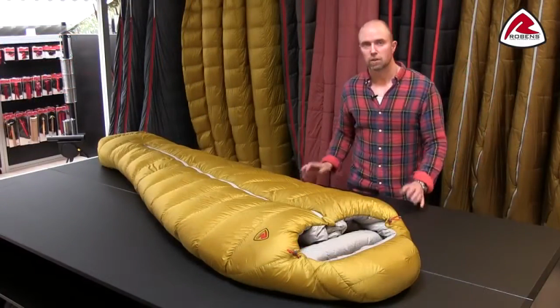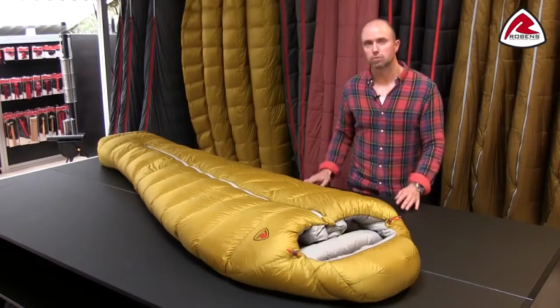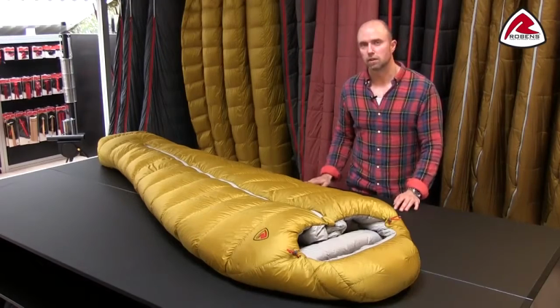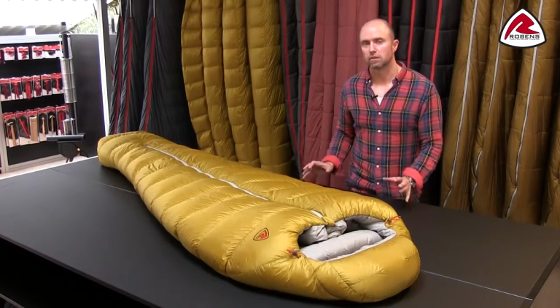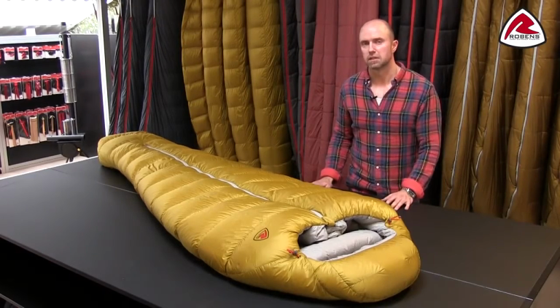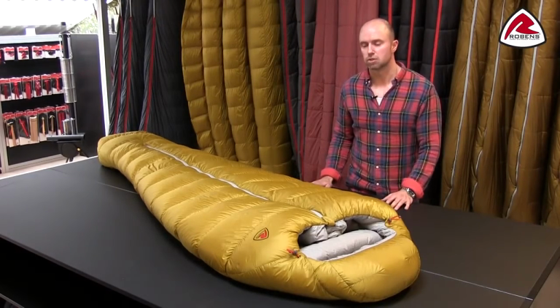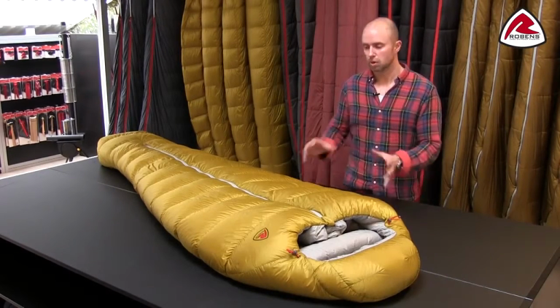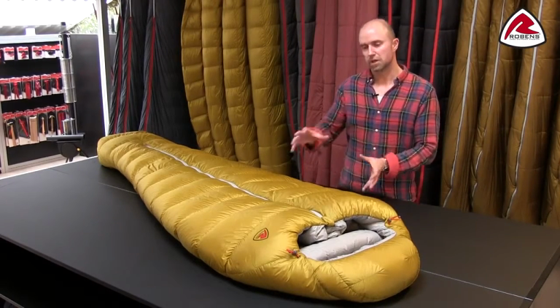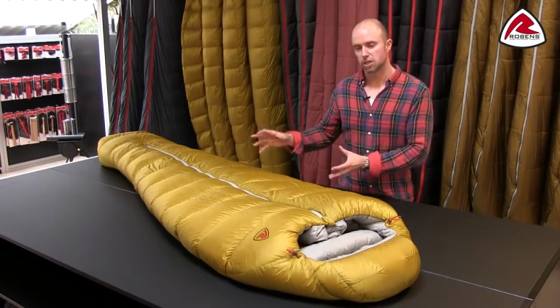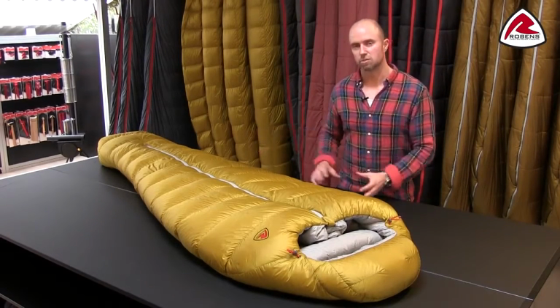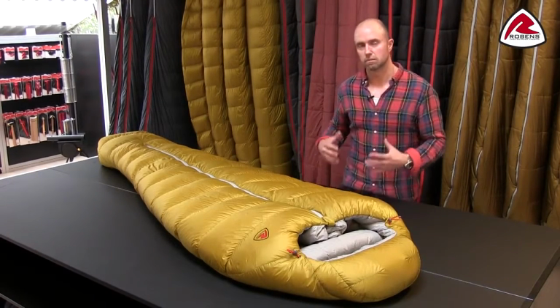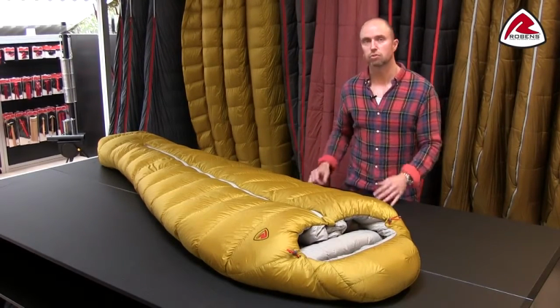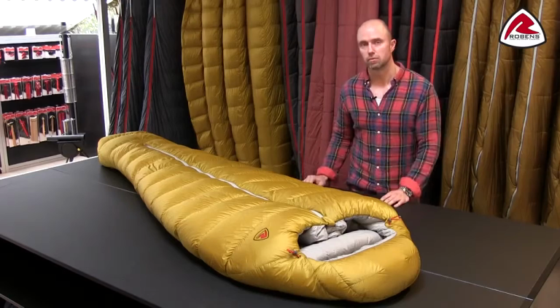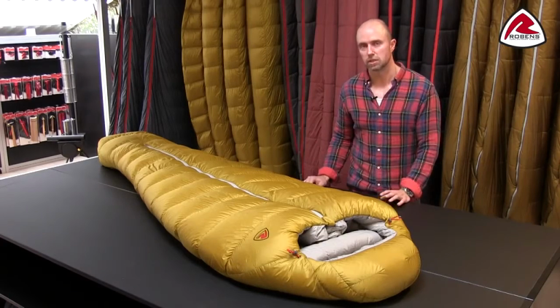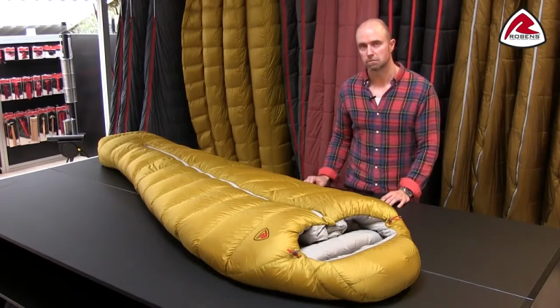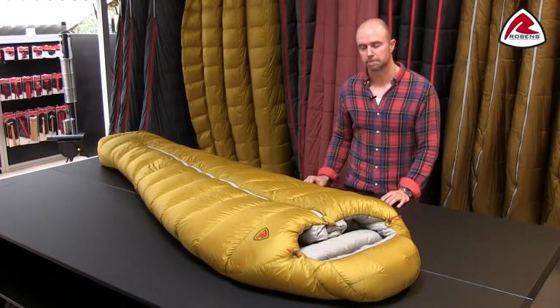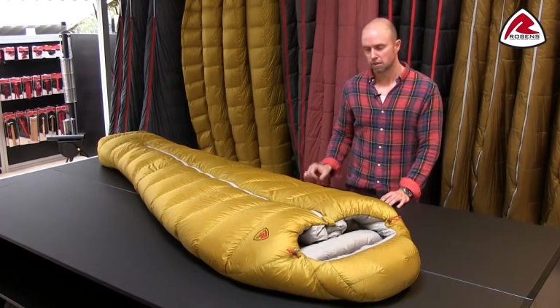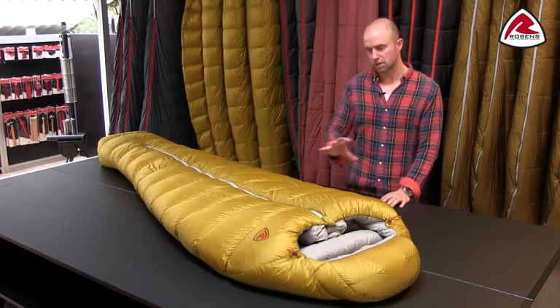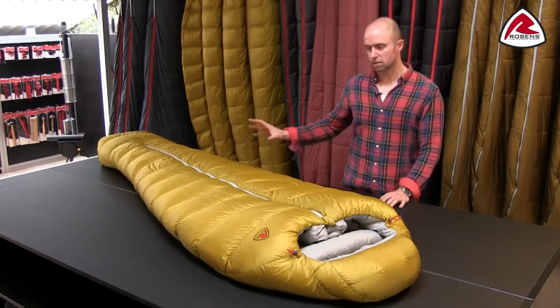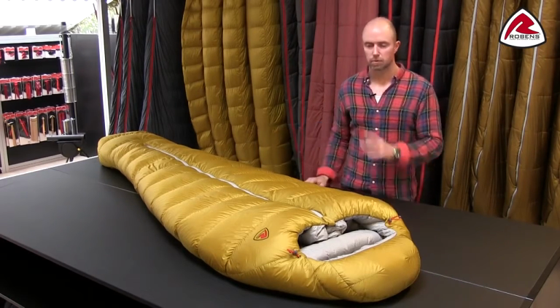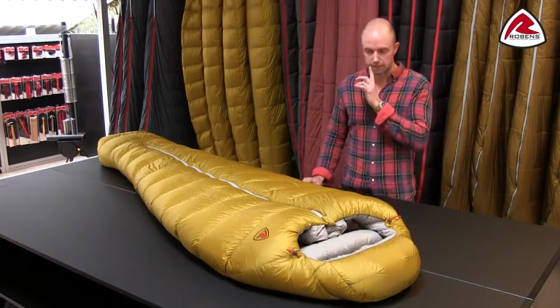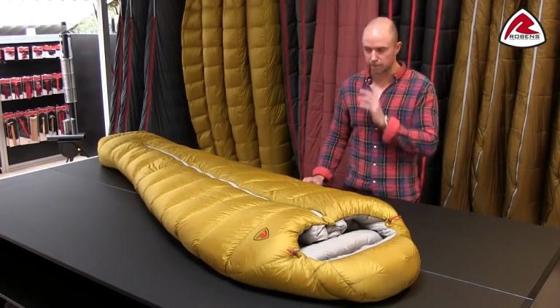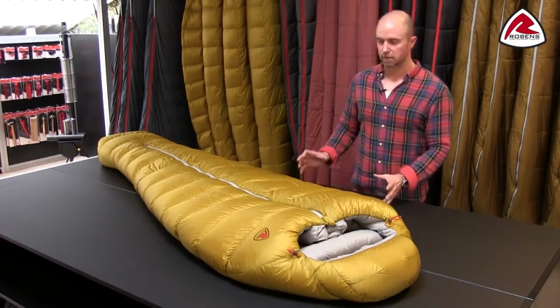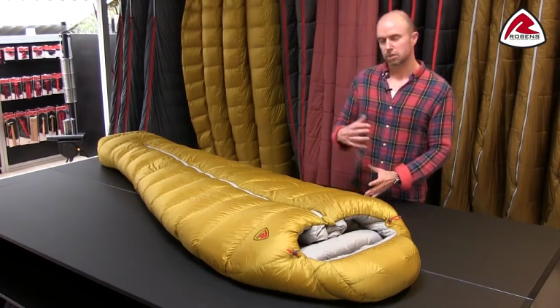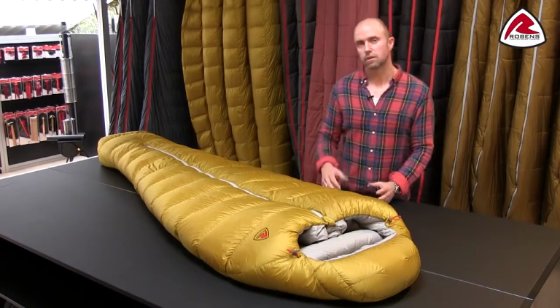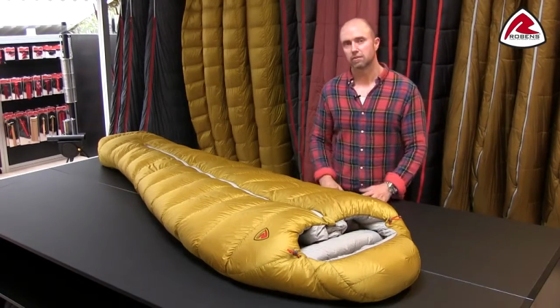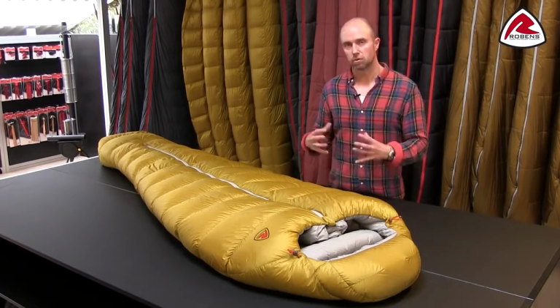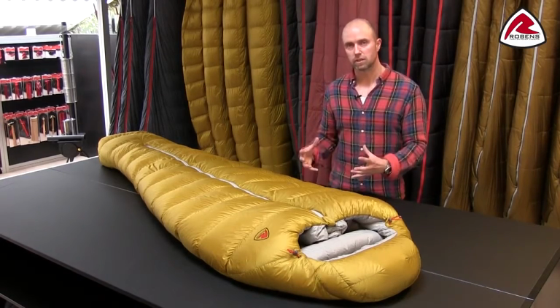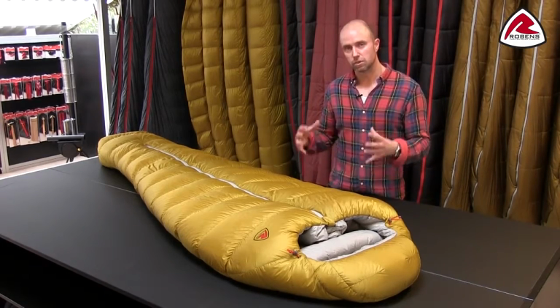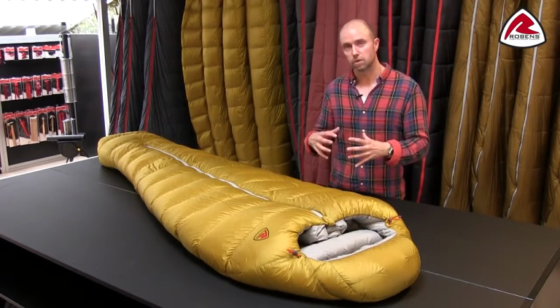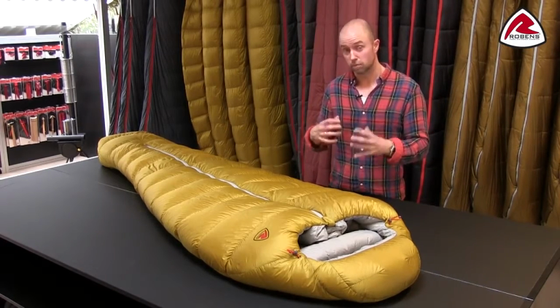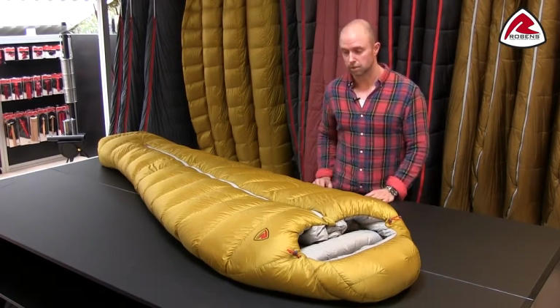One of the things we have worked a lot on with these bags is to optimize the shape and to make it really user-friendly when you're inside the sleeping bag. What we've done is made sure that we have the volume only where we need it and reduced where we don't need it.